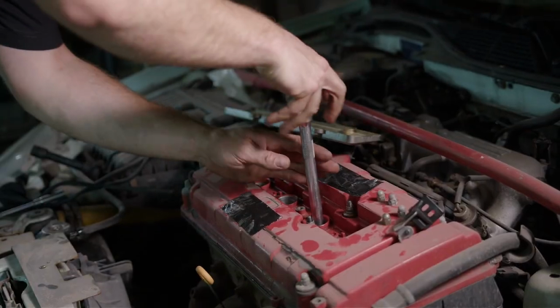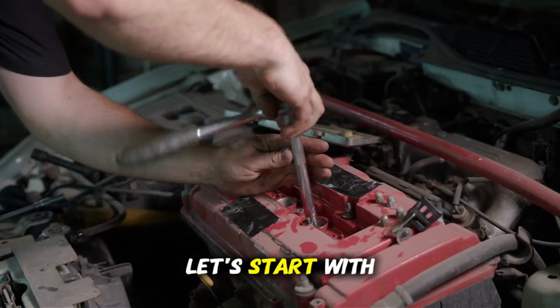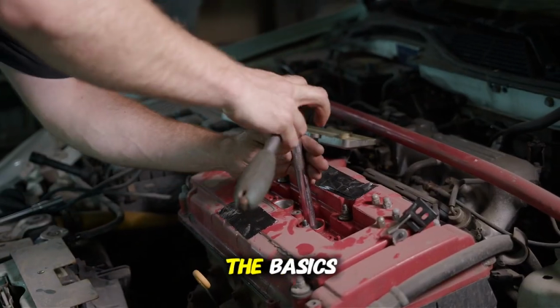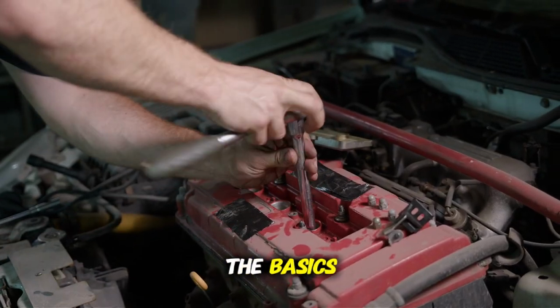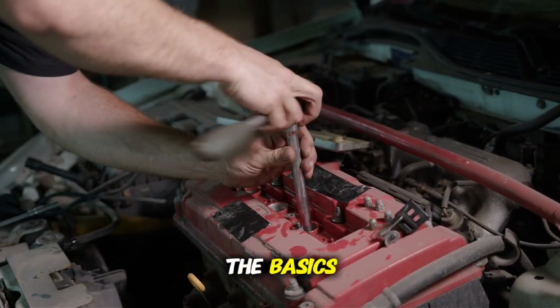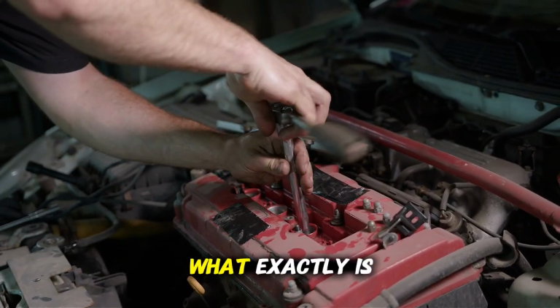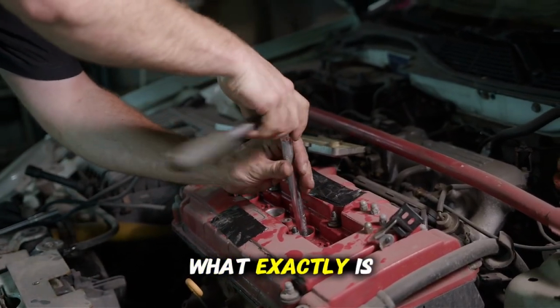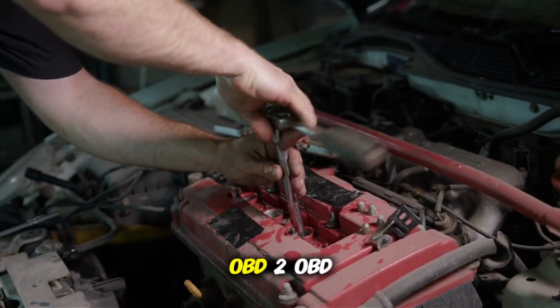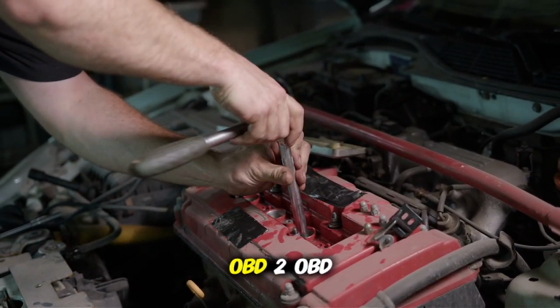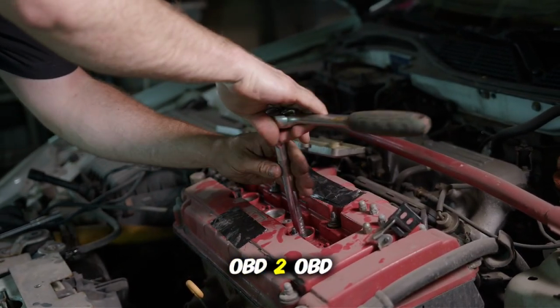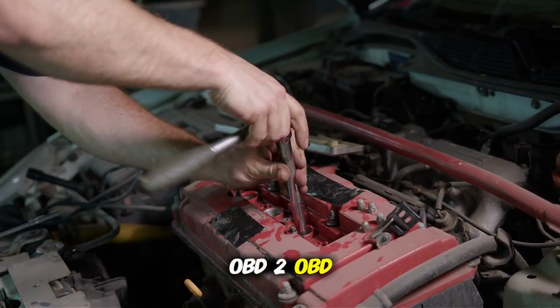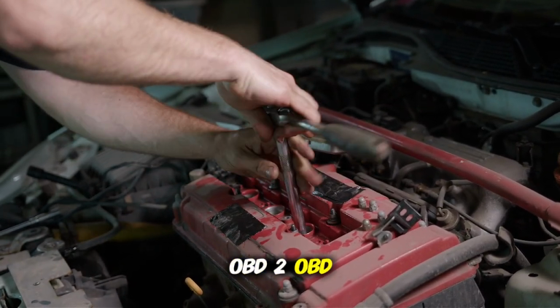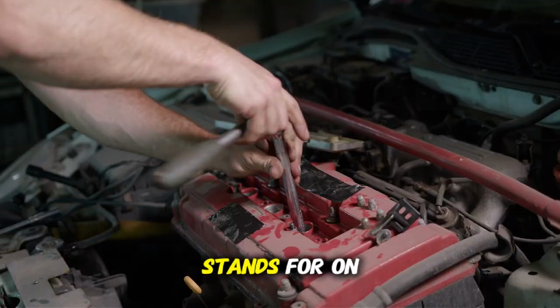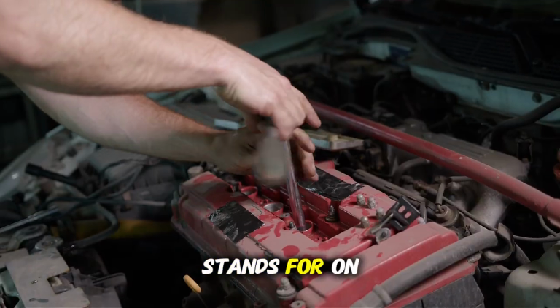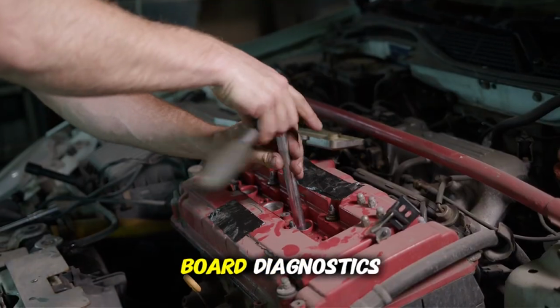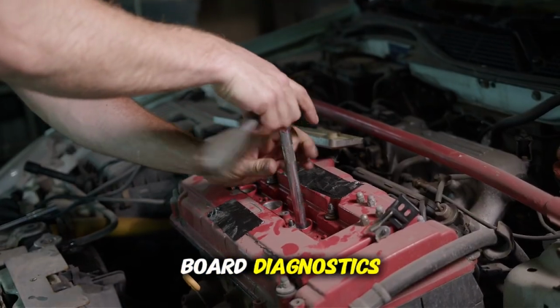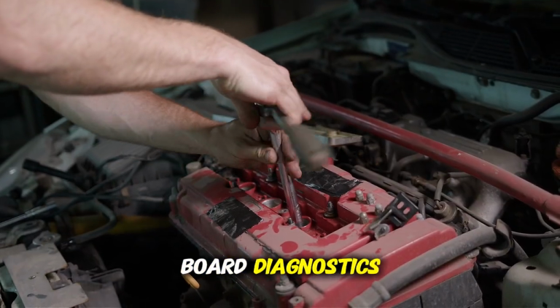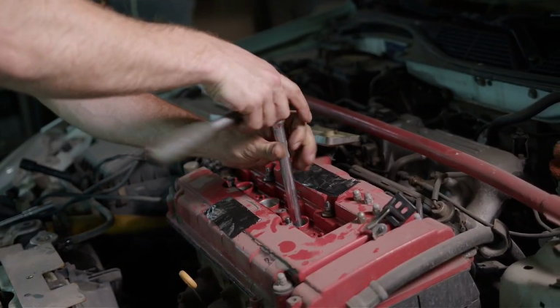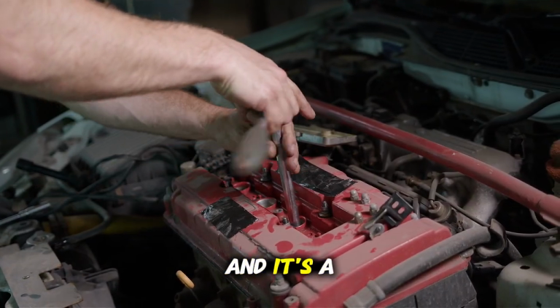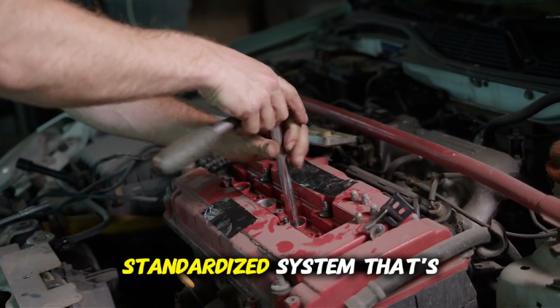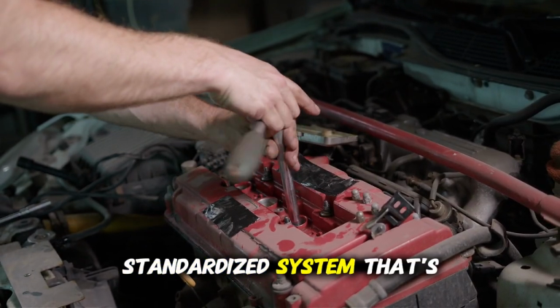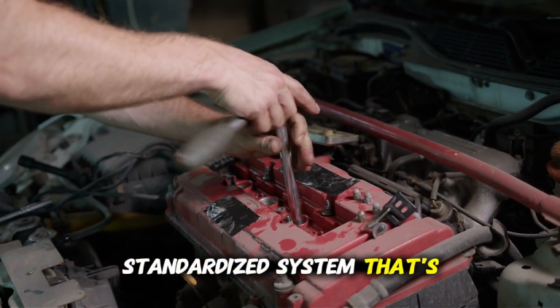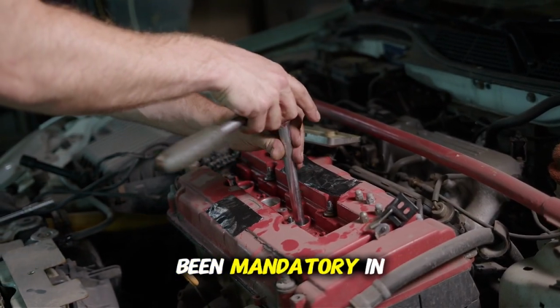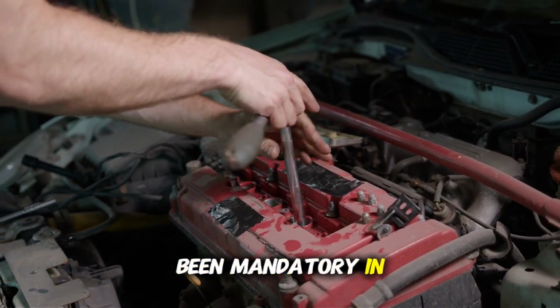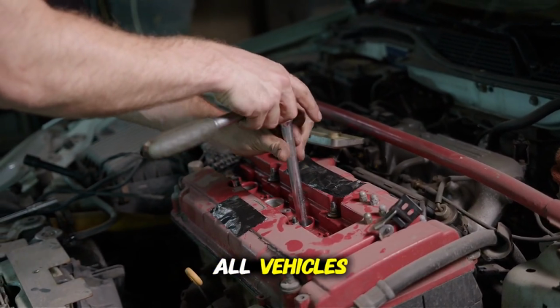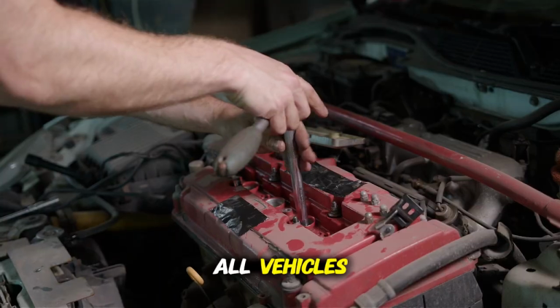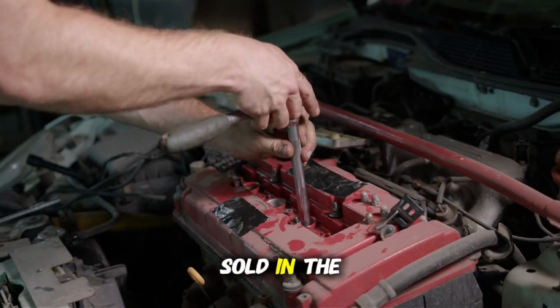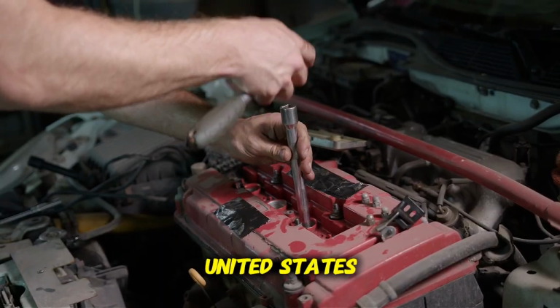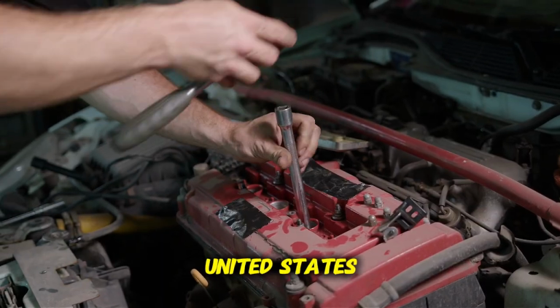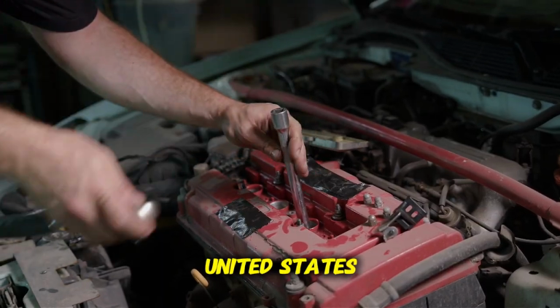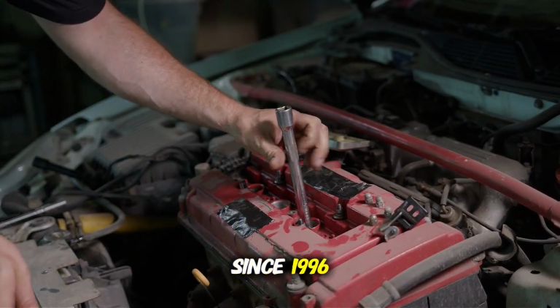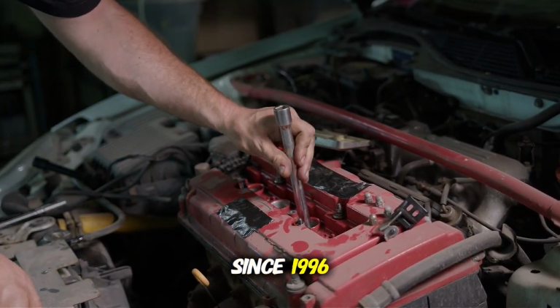Let's start with the basics. What exactly is OBD2? OBD stands for on-board diagnostics, and it's a standardized system that's been mandatory in all vehicles sold in the United States since 1996.